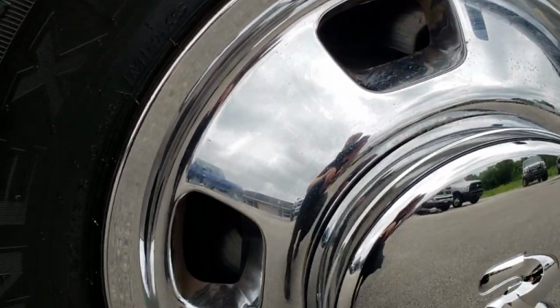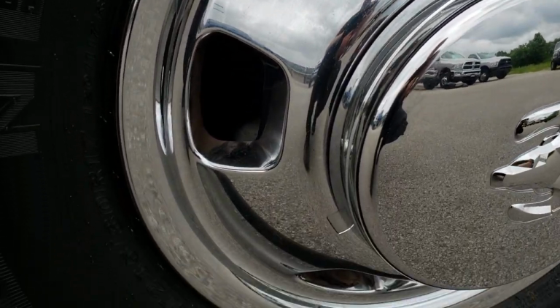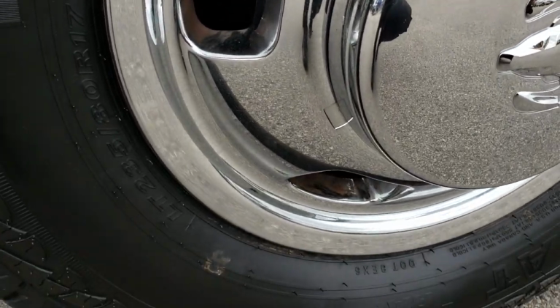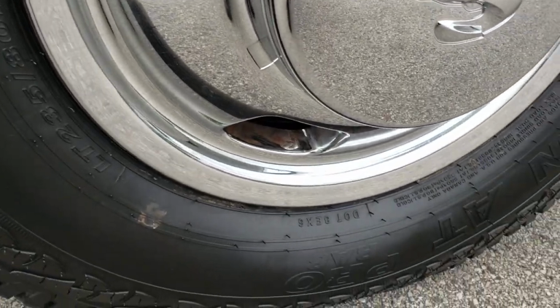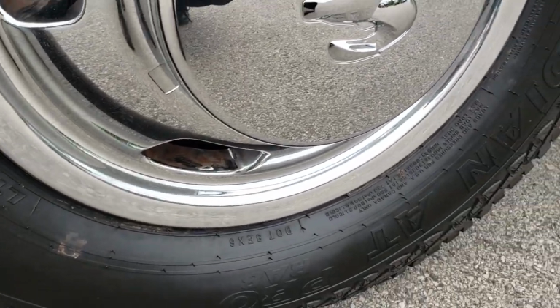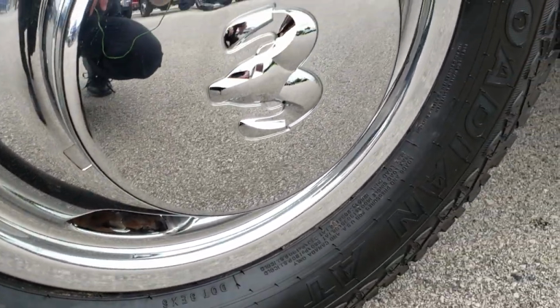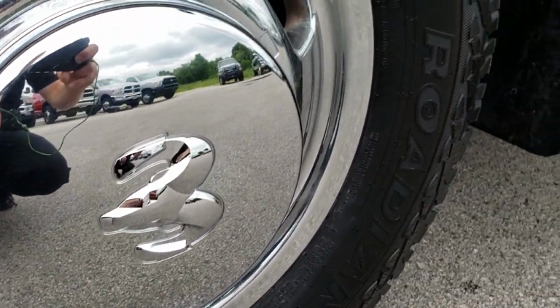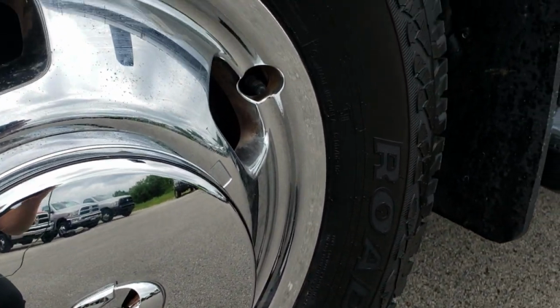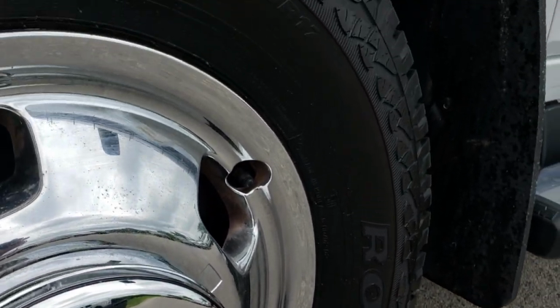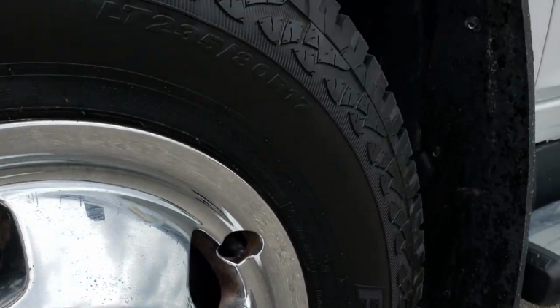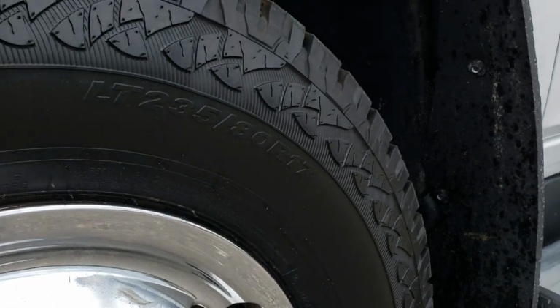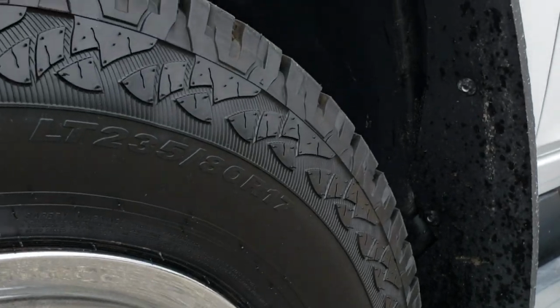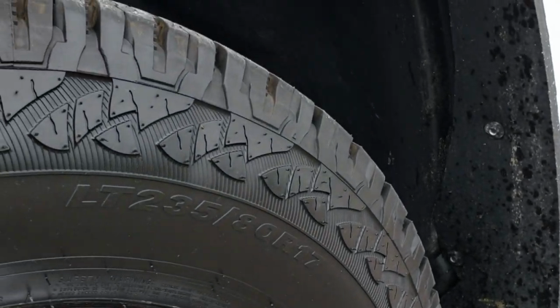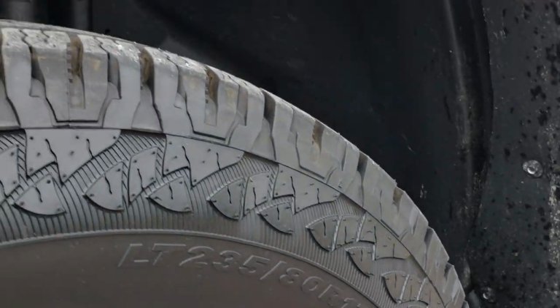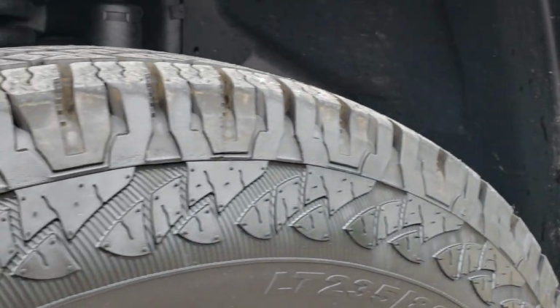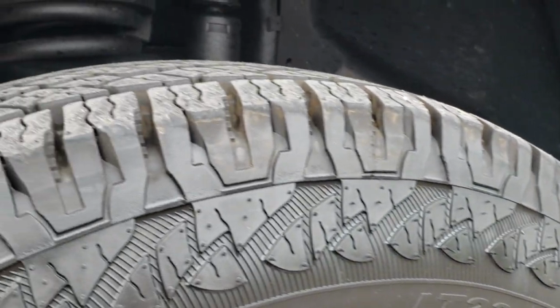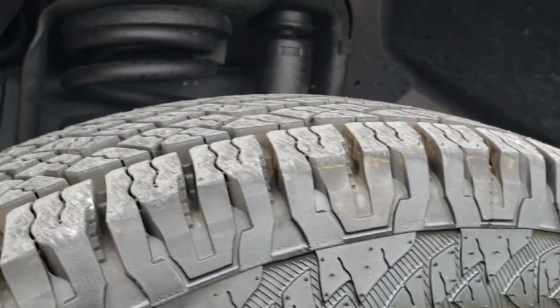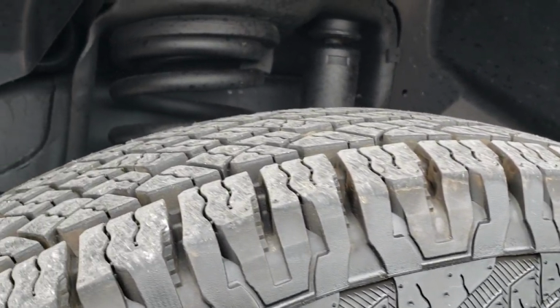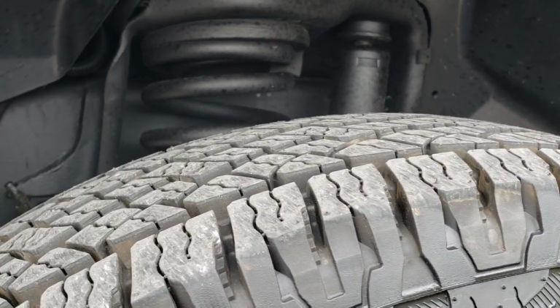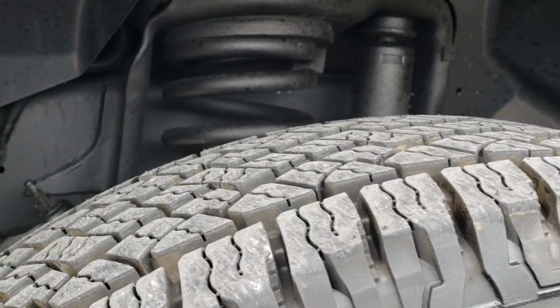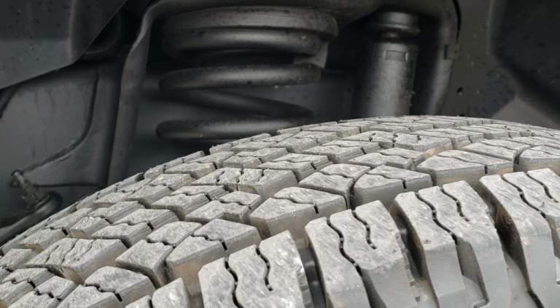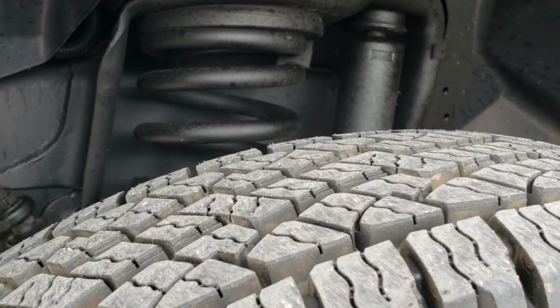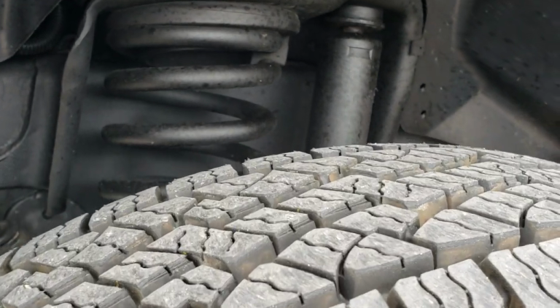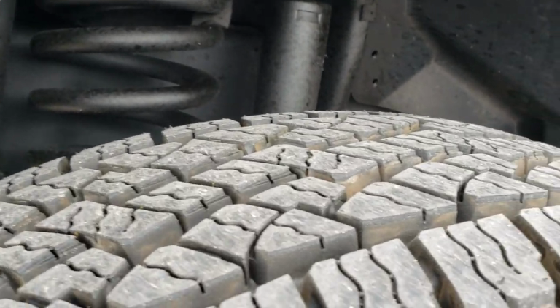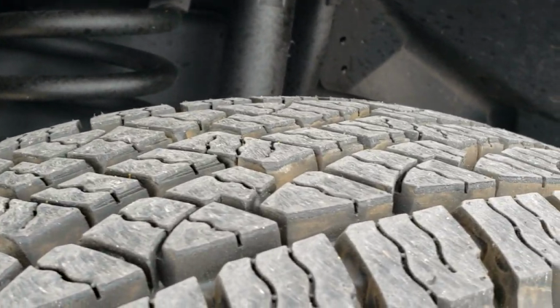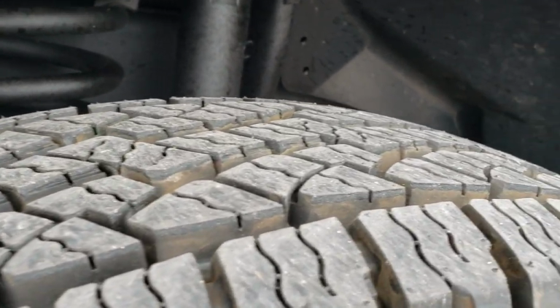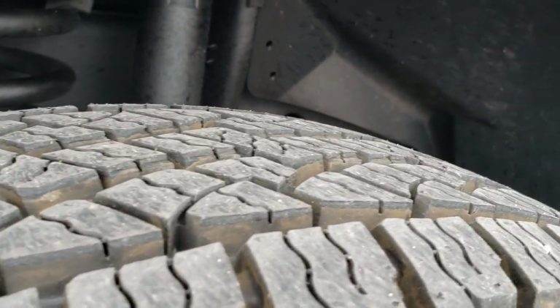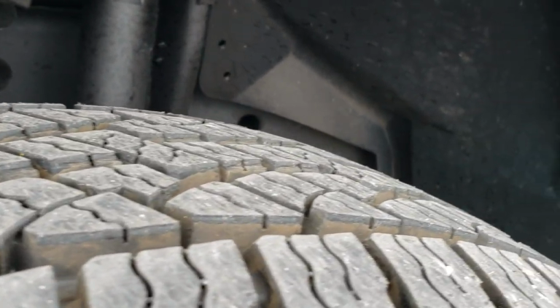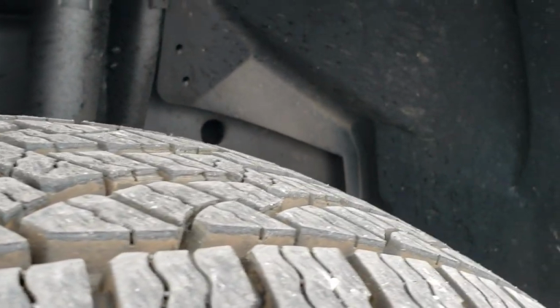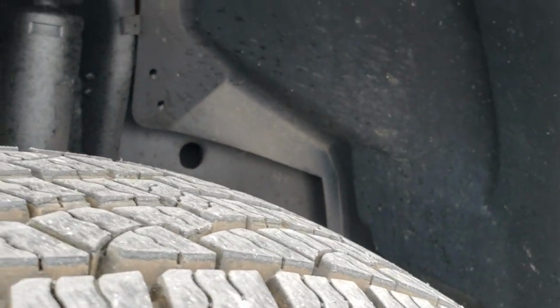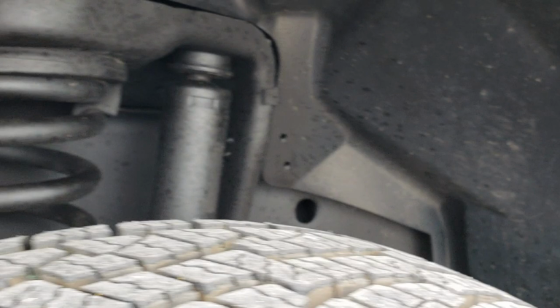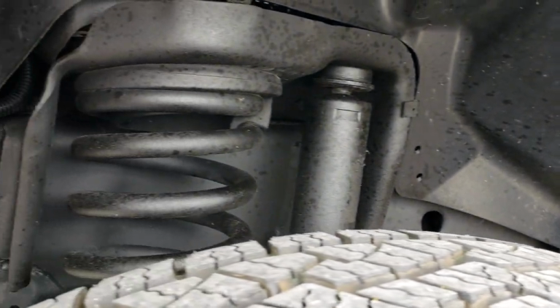It has the steel rims with the chrome wheel simulators. This one has brand new Nexen Rodian tires on it. They are LT 235 ADR 17s and they are brand new — less than 10 miles on these tires.